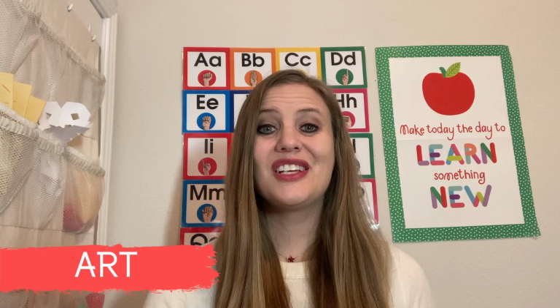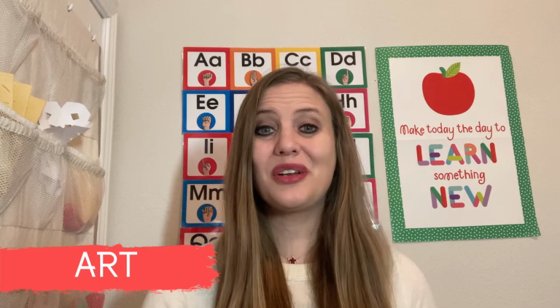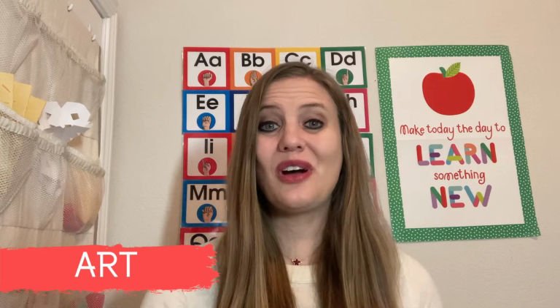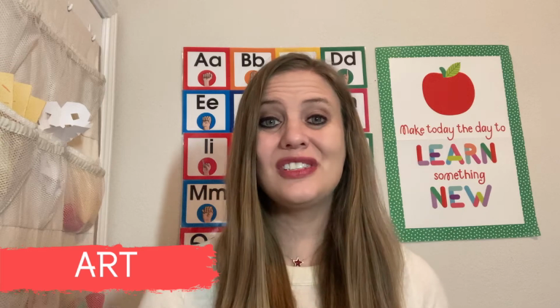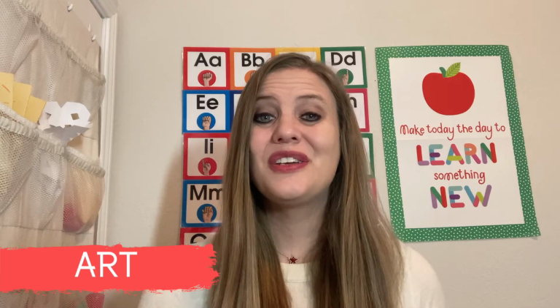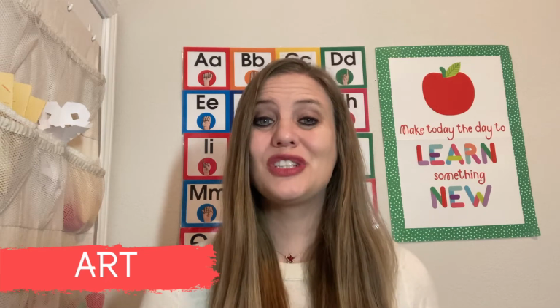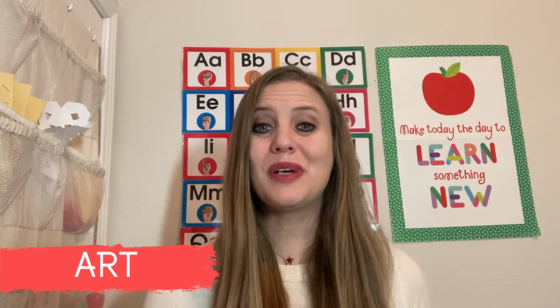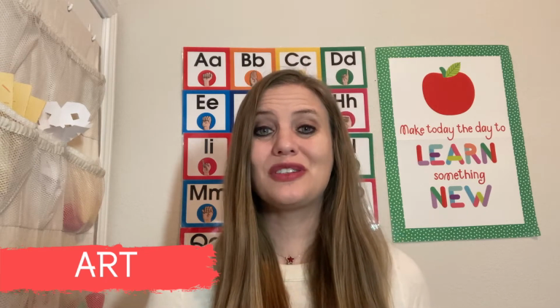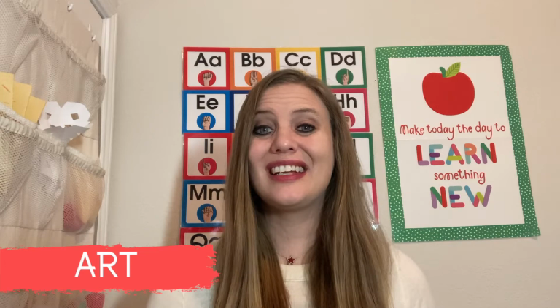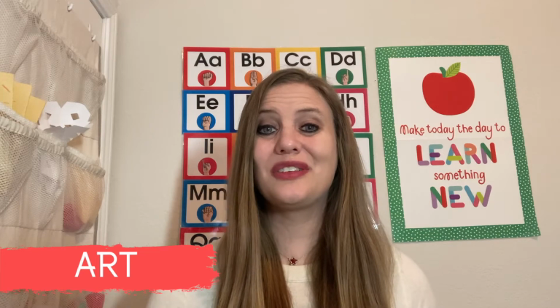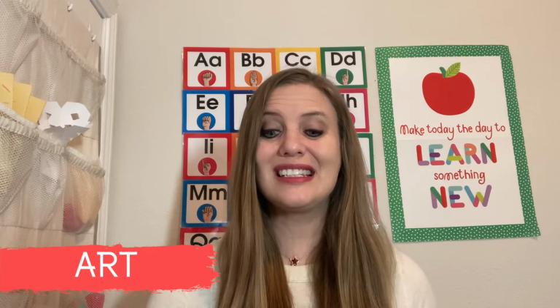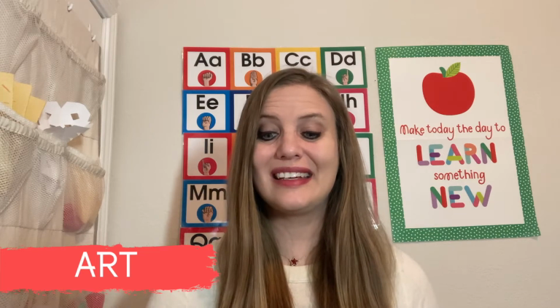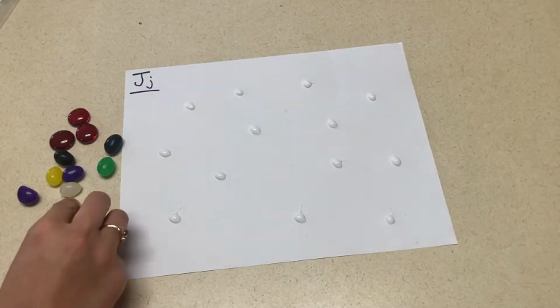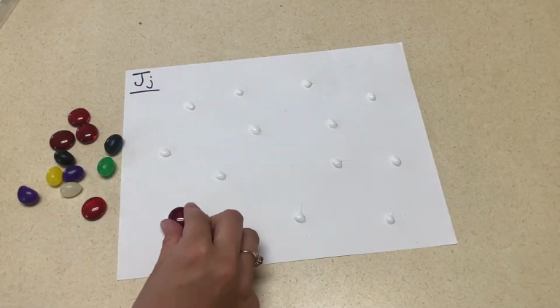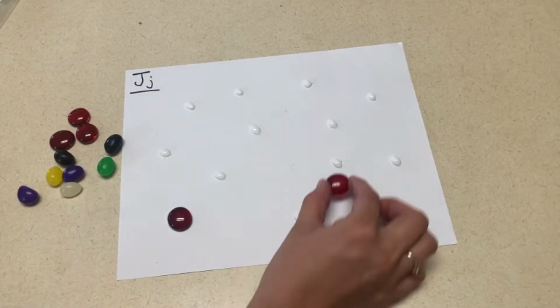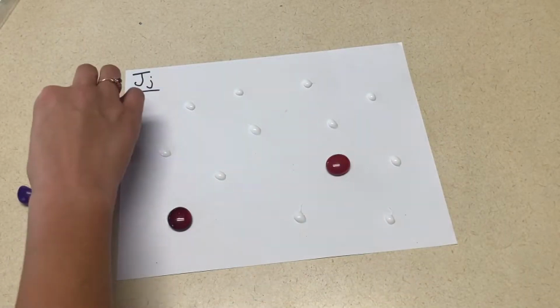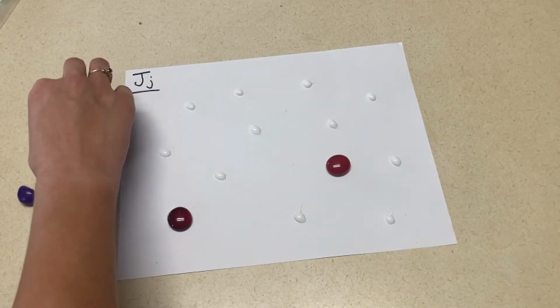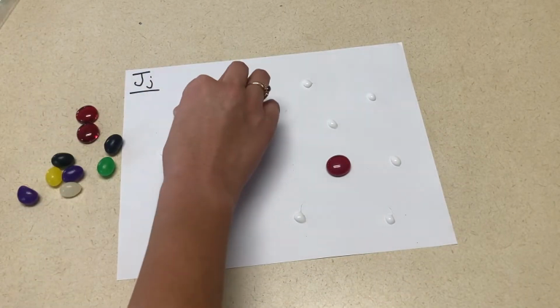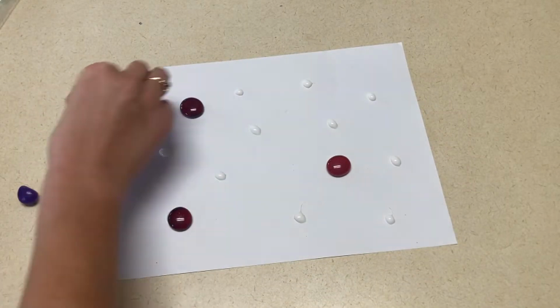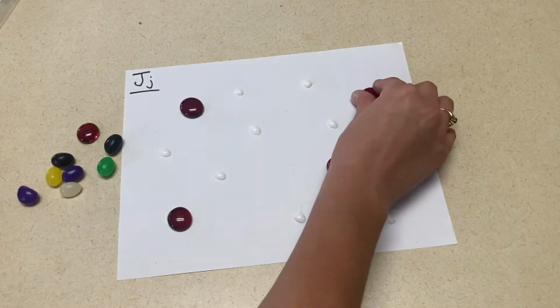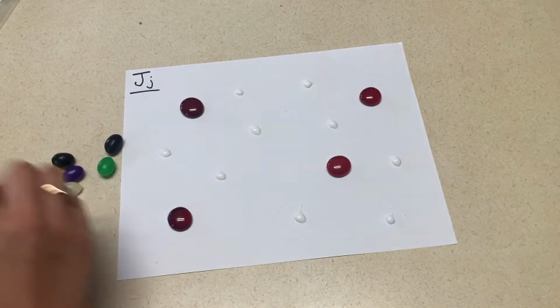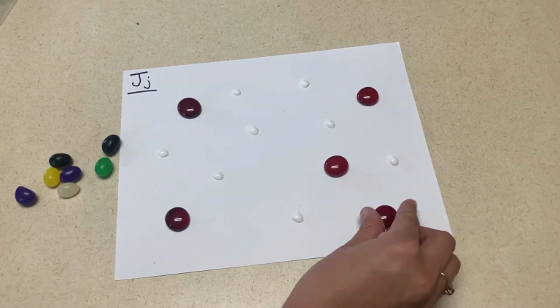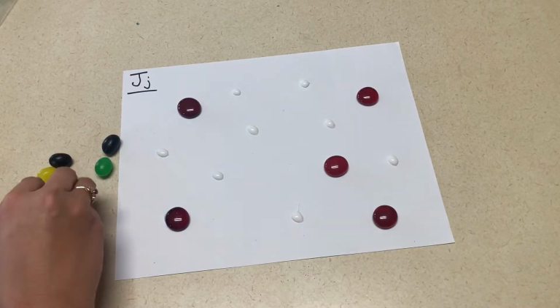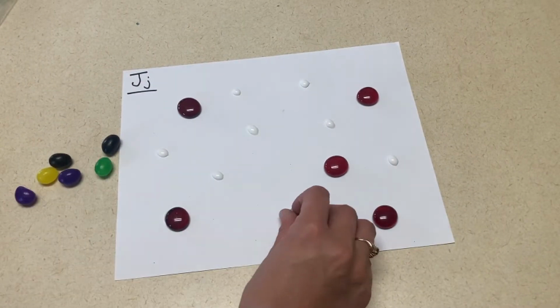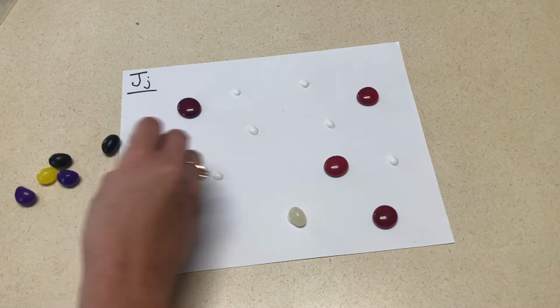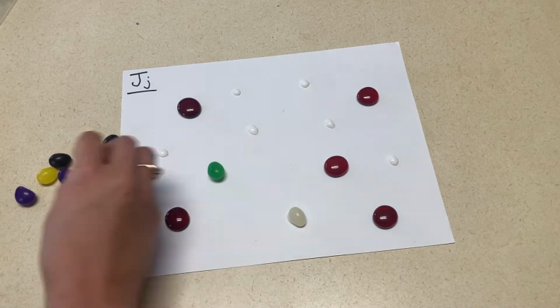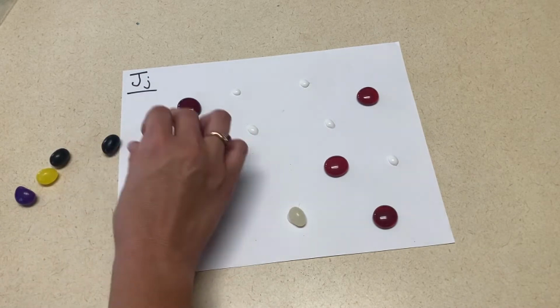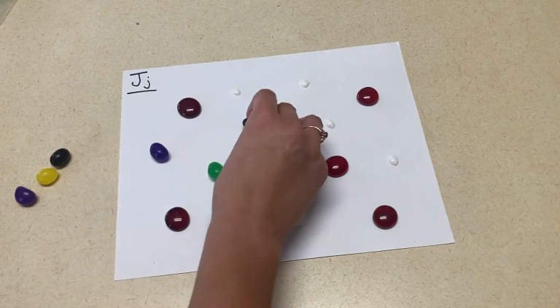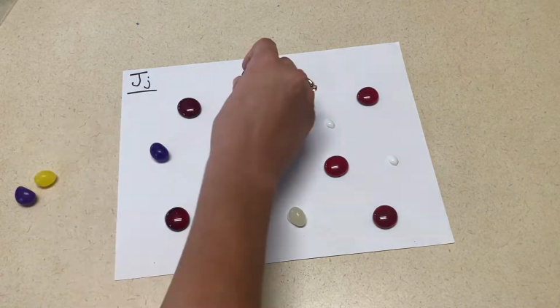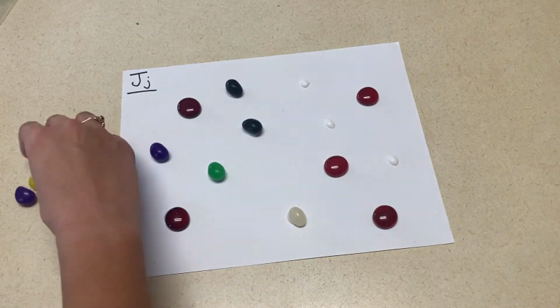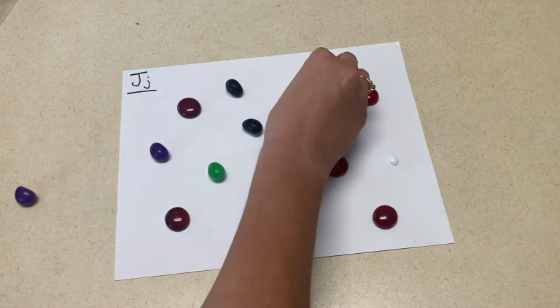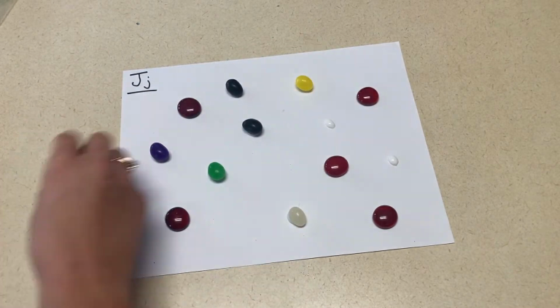Starting with art, your J picture can include things like jelly beans and jewels, like I used, and if you have little jingle bells, you could also add those to your J picture.